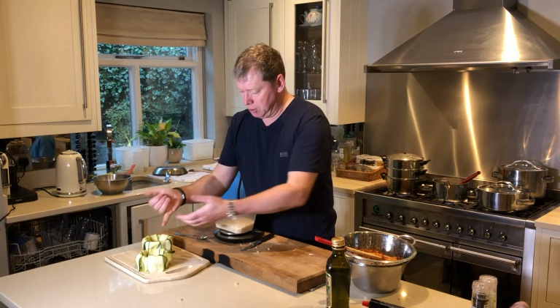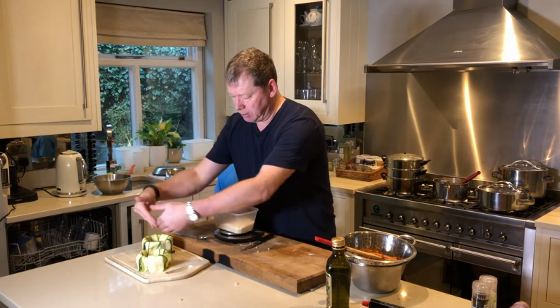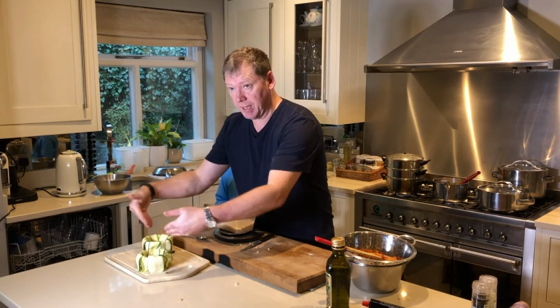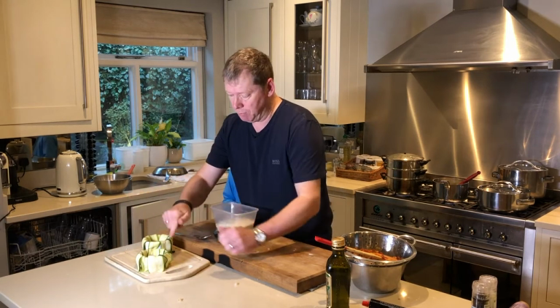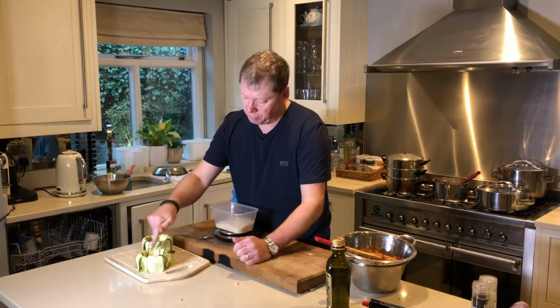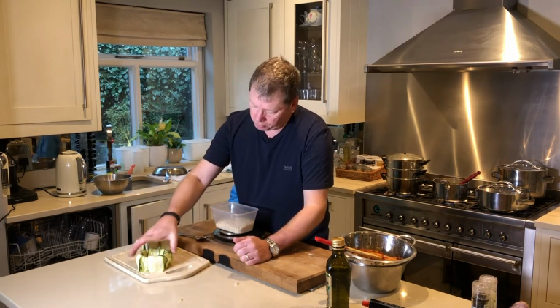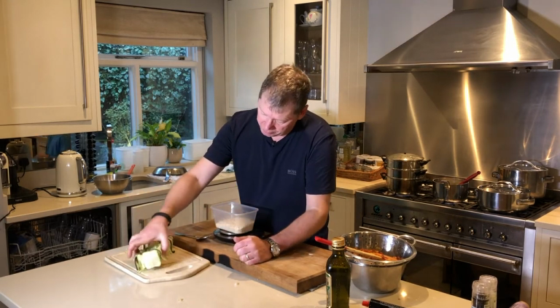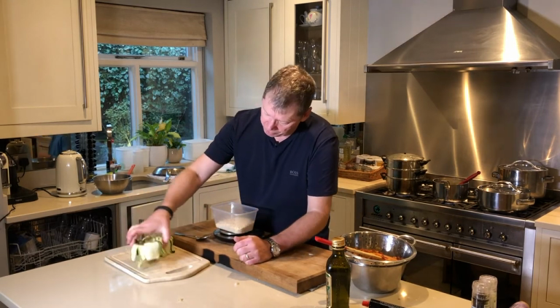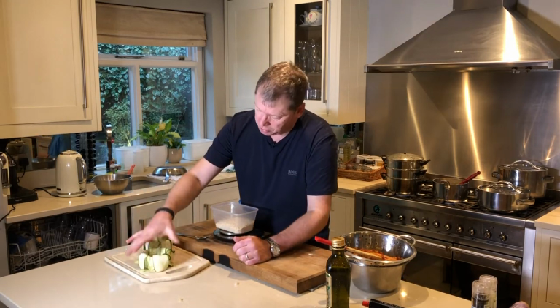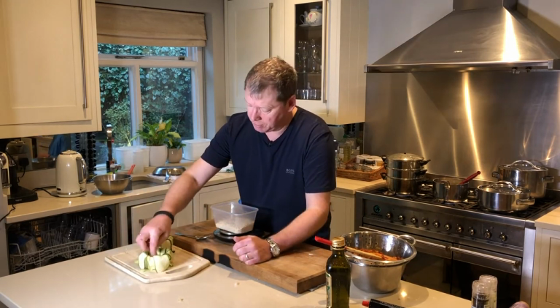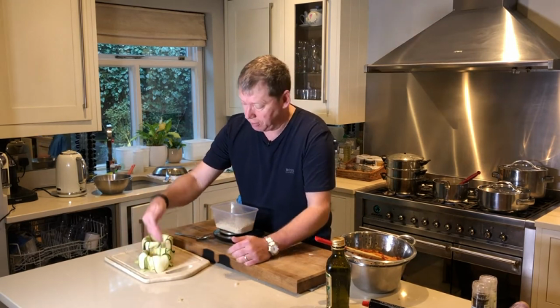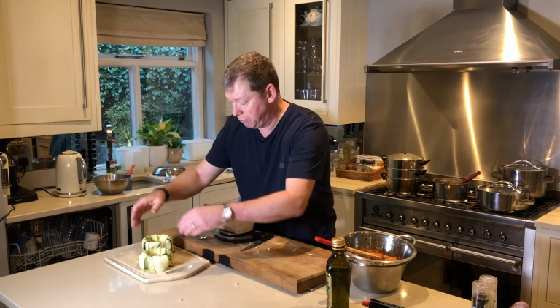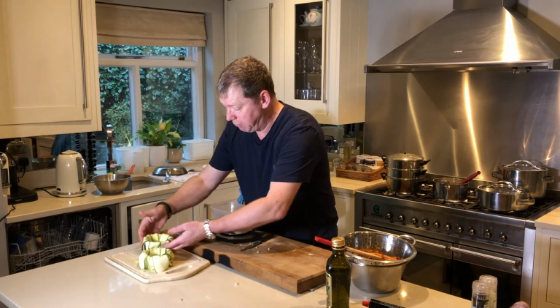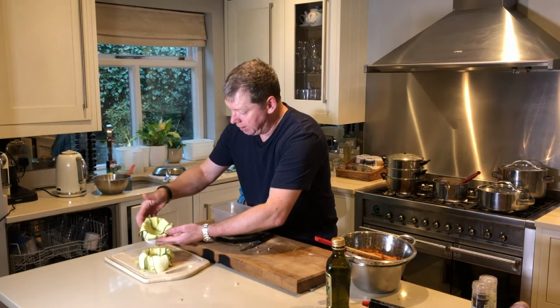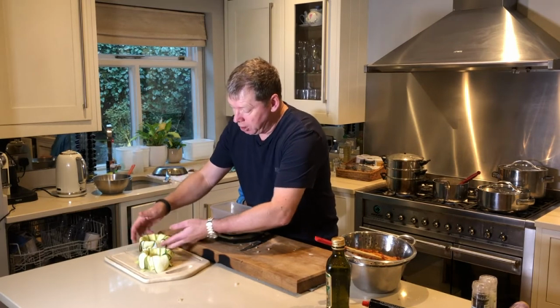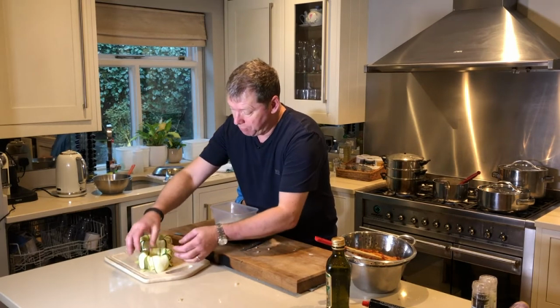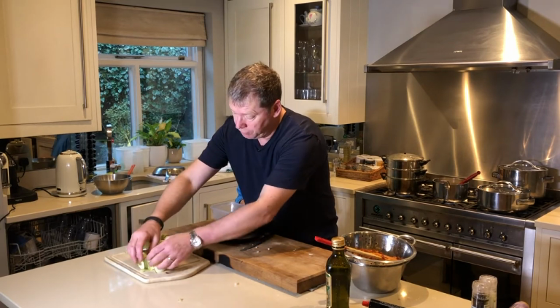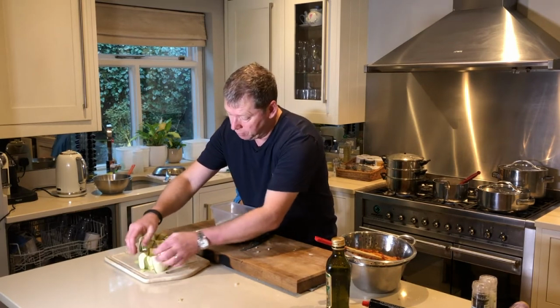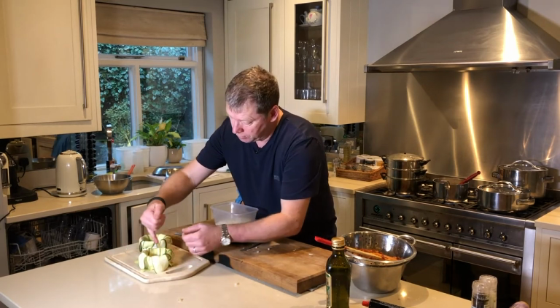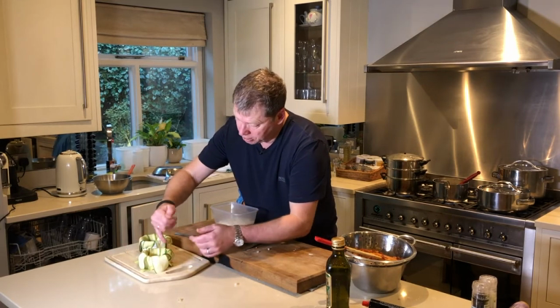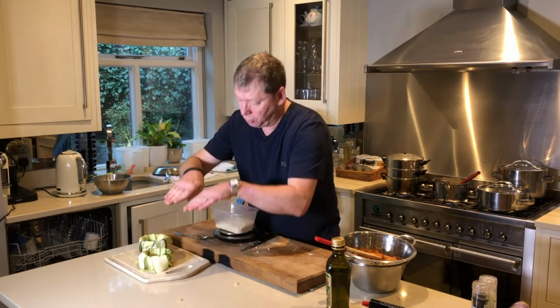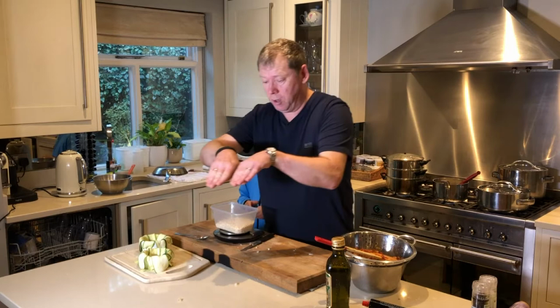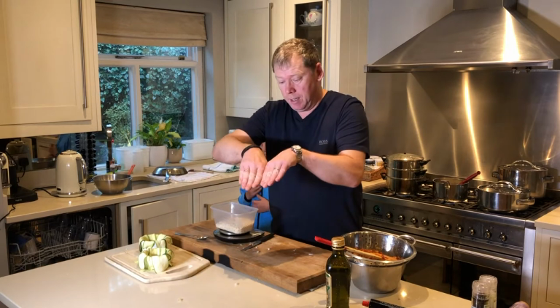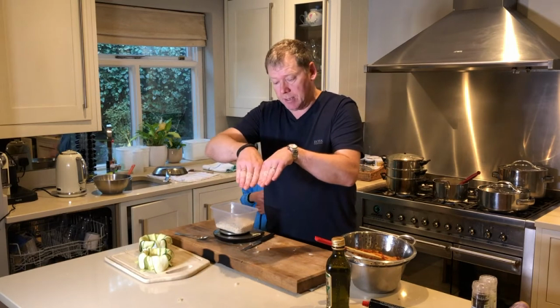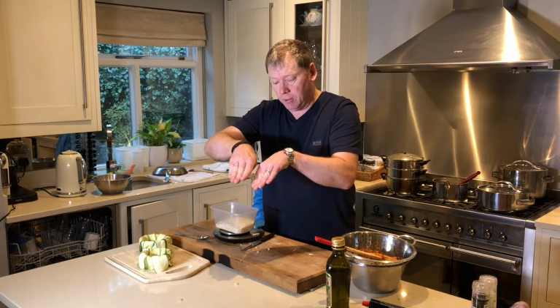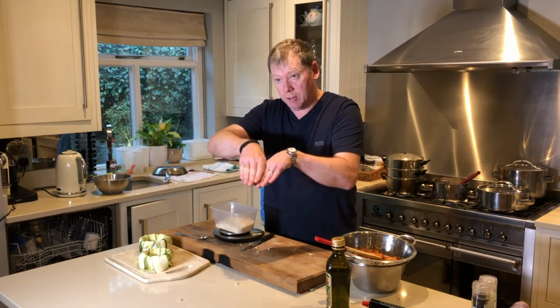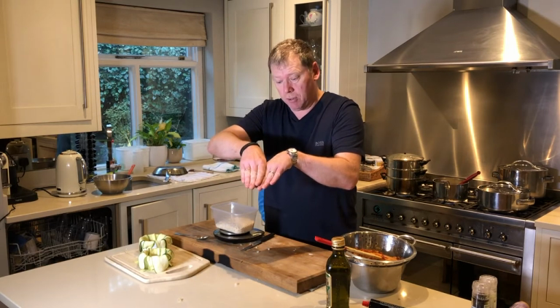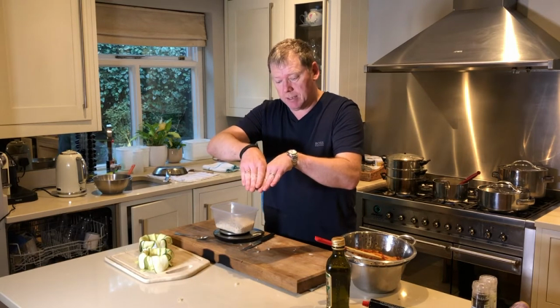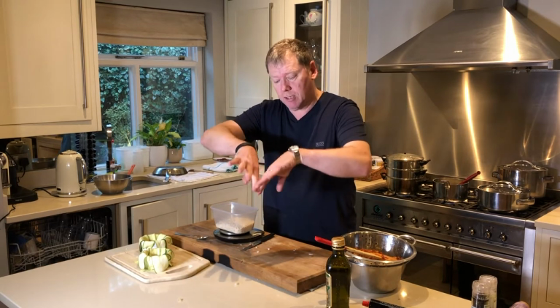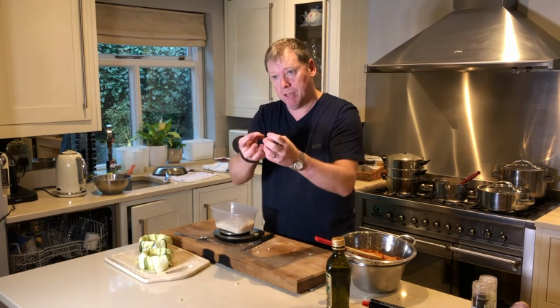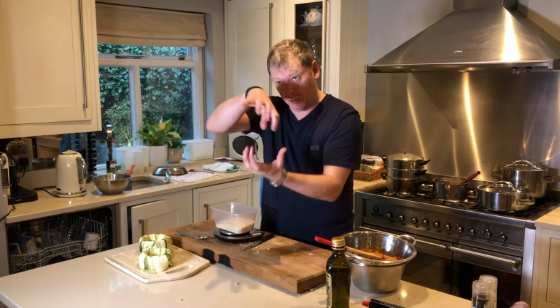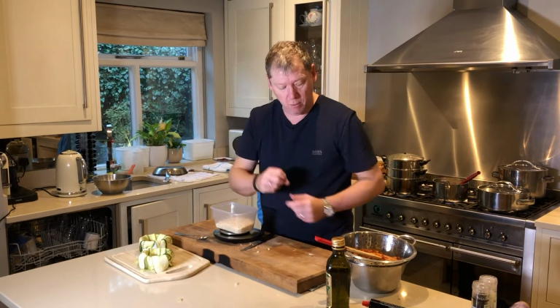I put a bit of olive oil underneath the ramekins — just a tiny bit — and I lay the courgette strips that way. The most important thing is to make sure you overlap the layers so there's no gap when you turn it over.